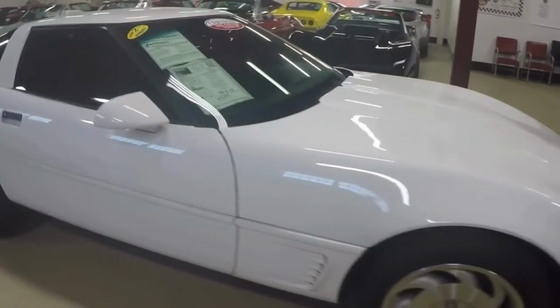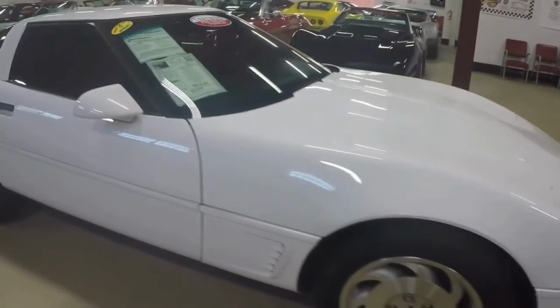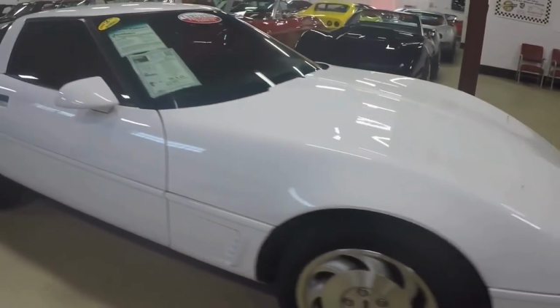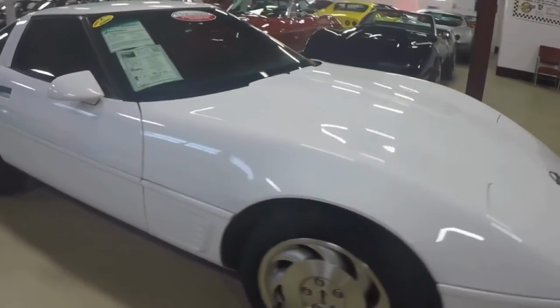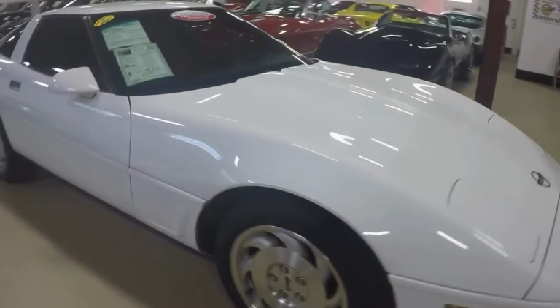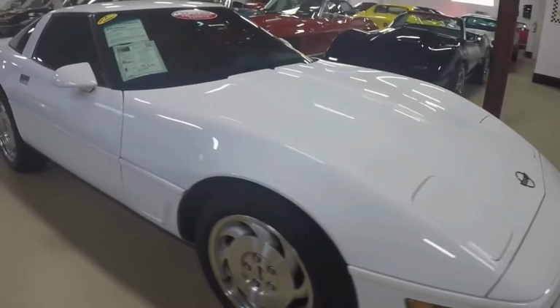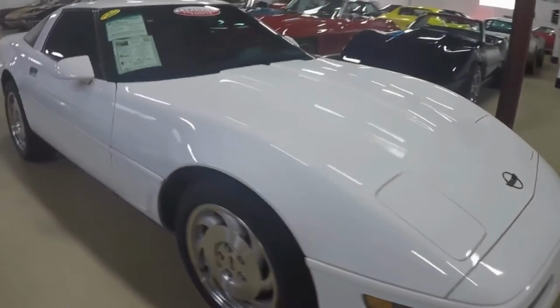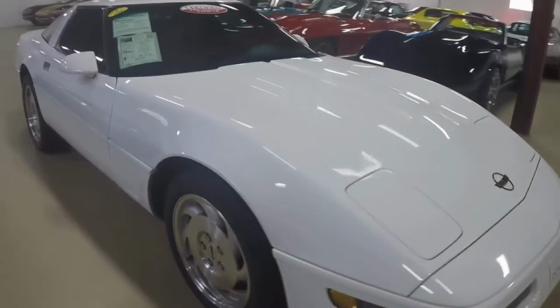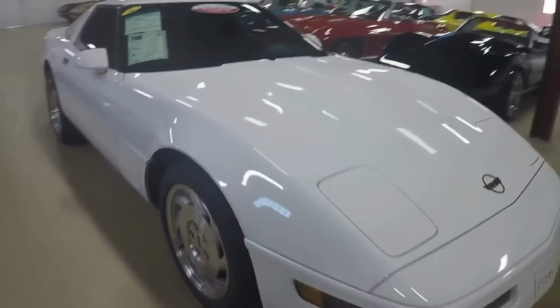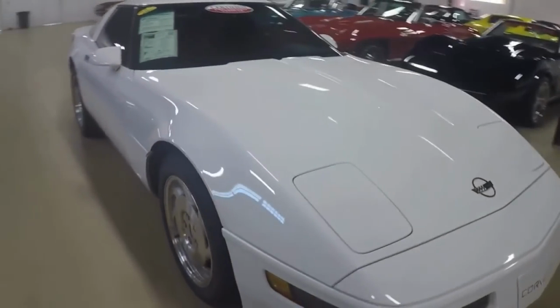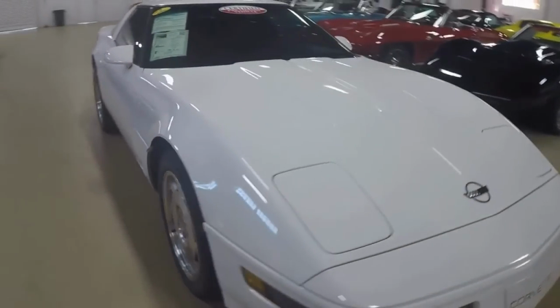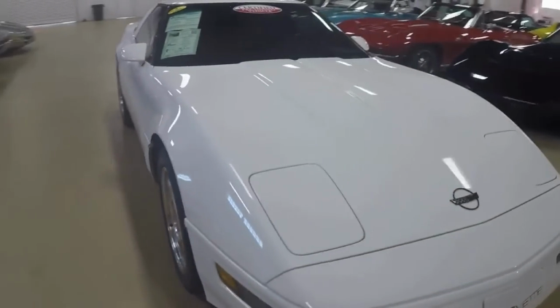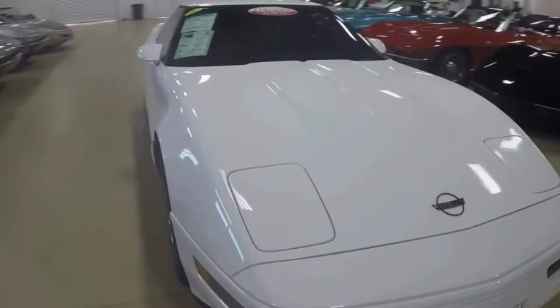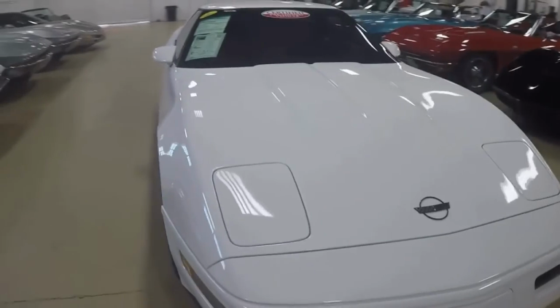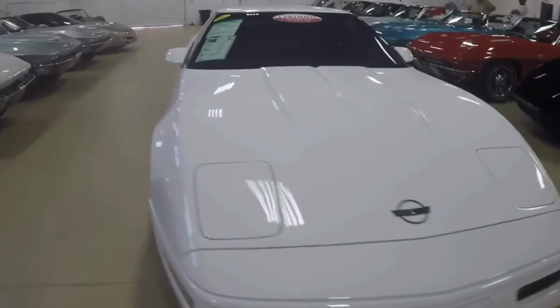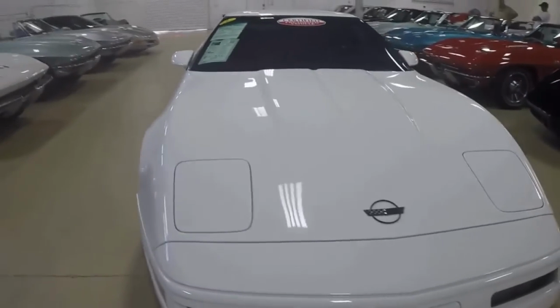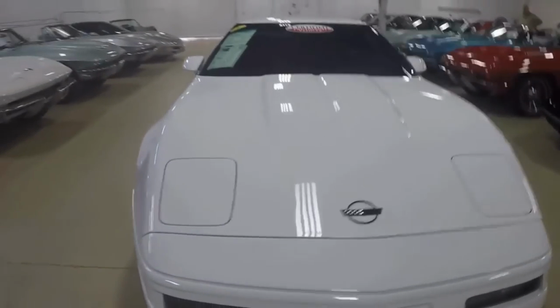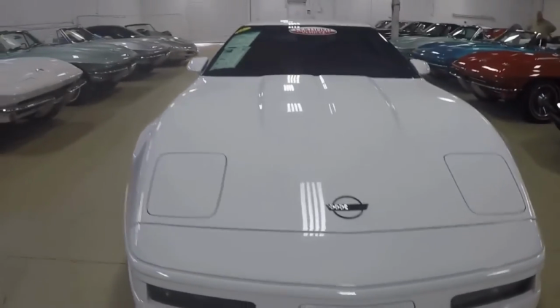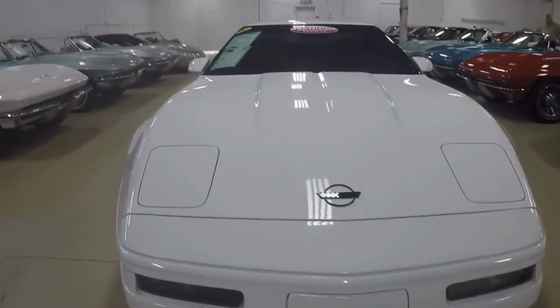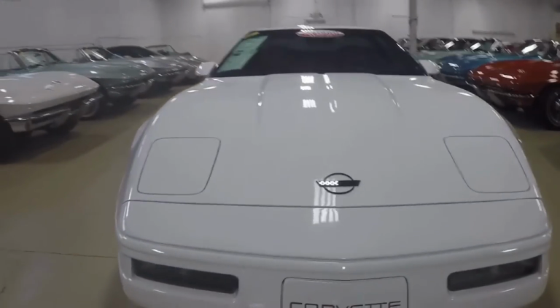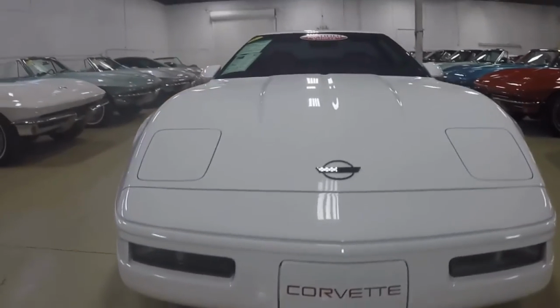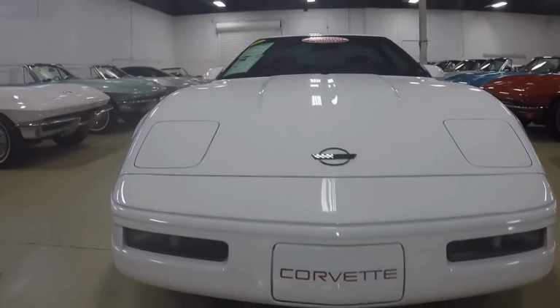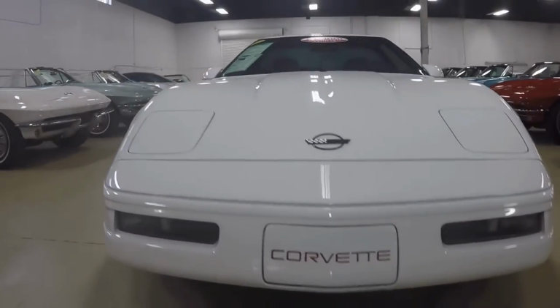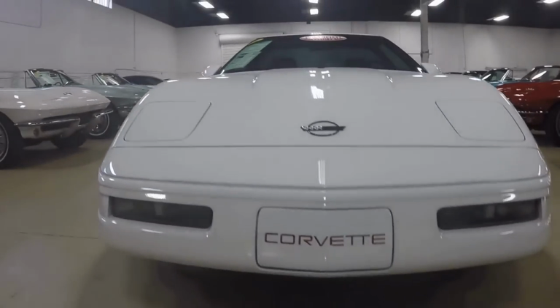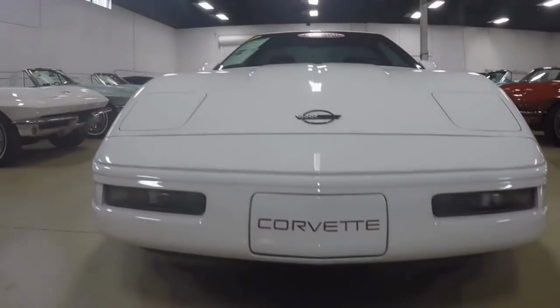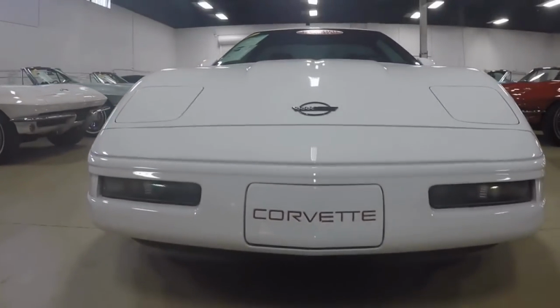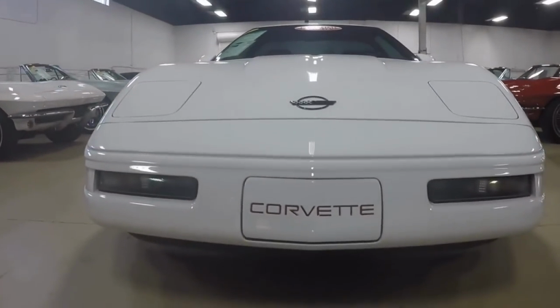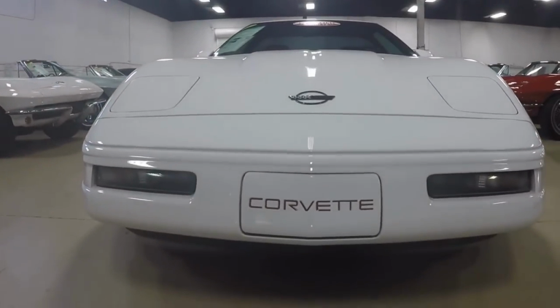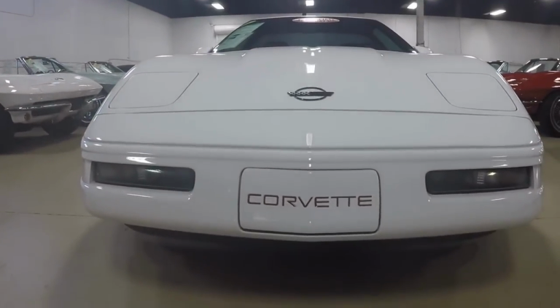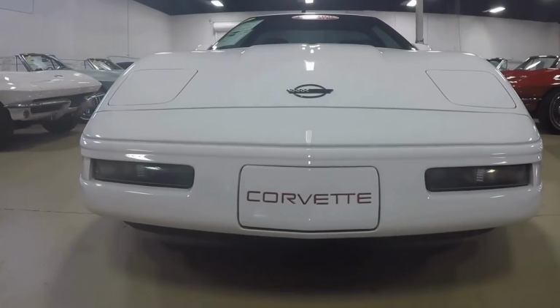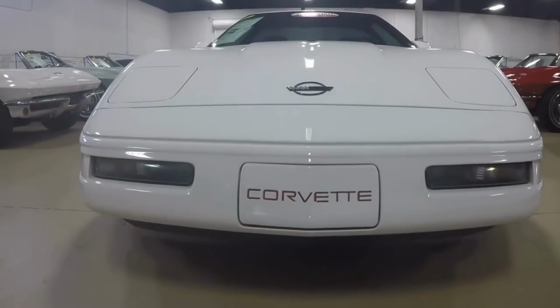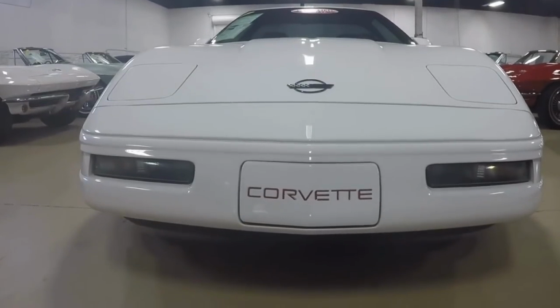These C4s are great values. Most of them sell for a lot less than what I think they really should. Of course I'm partial, since I drive one myself.